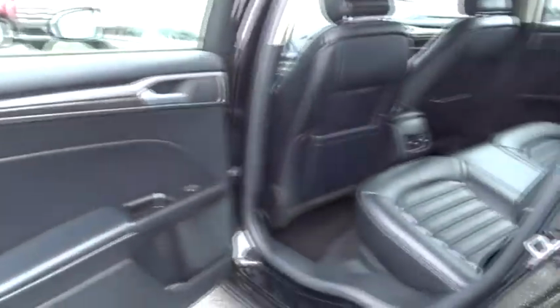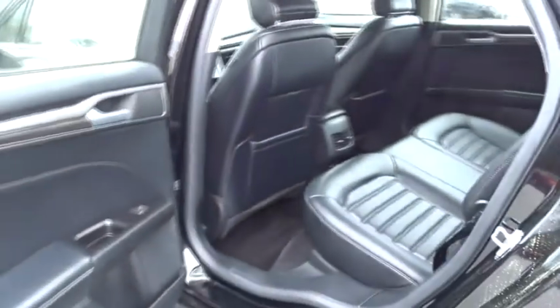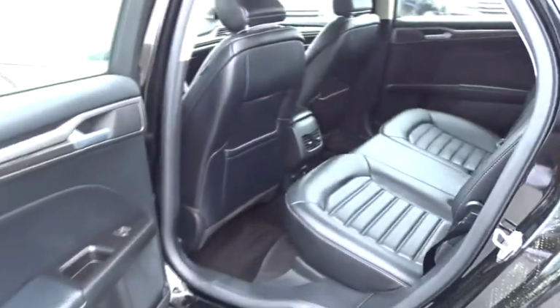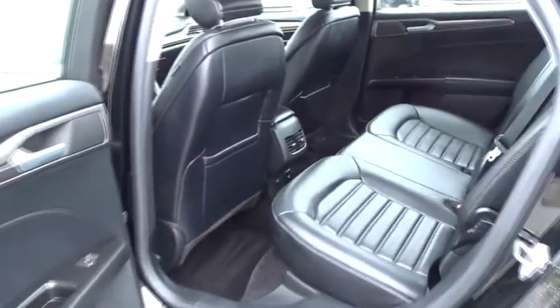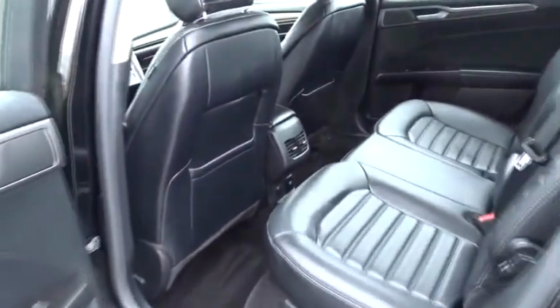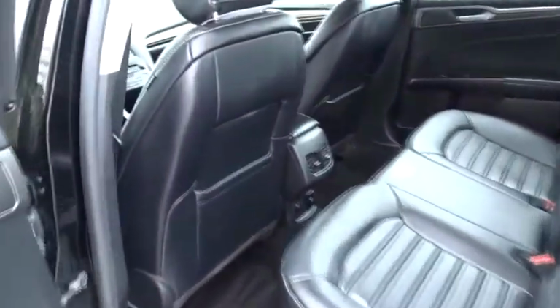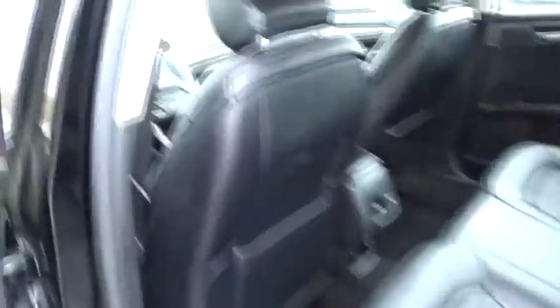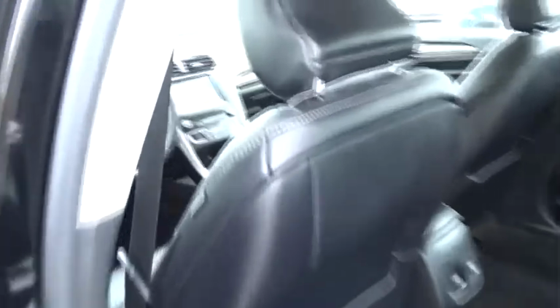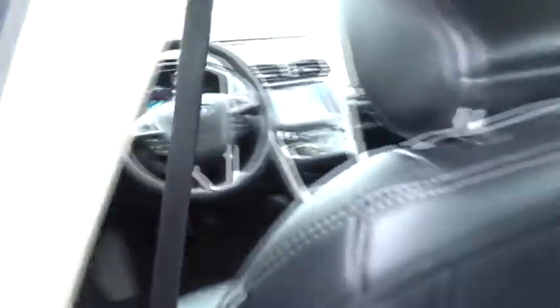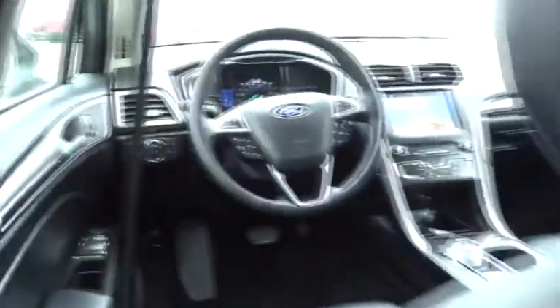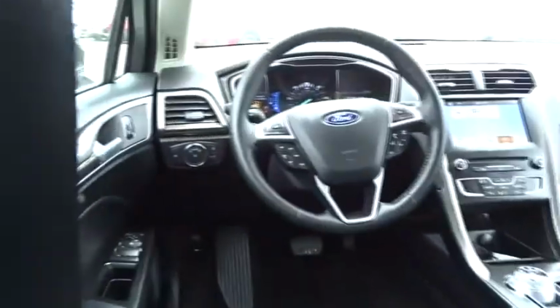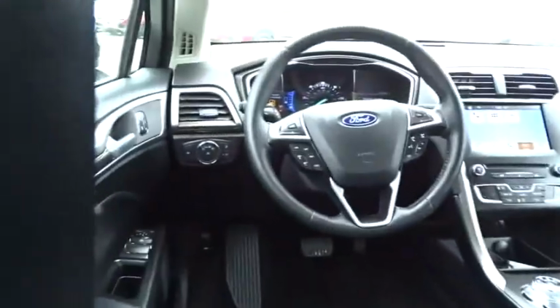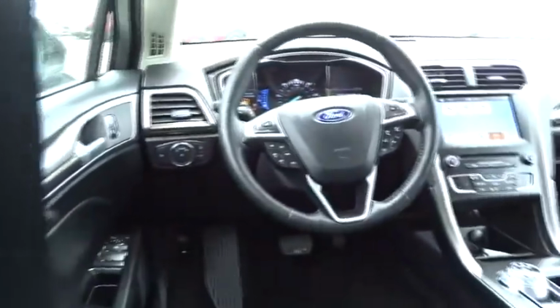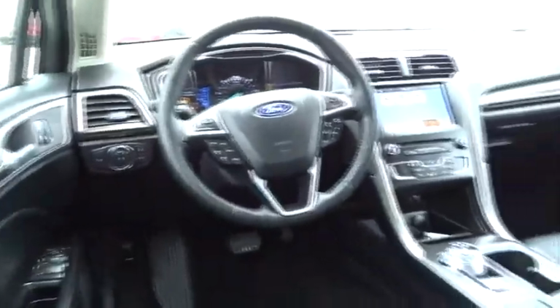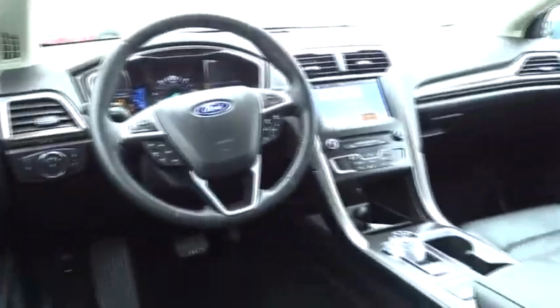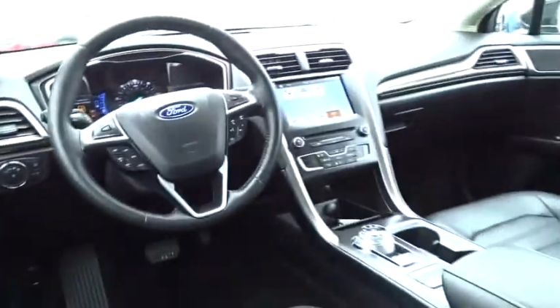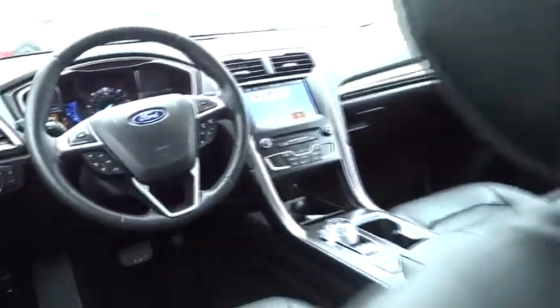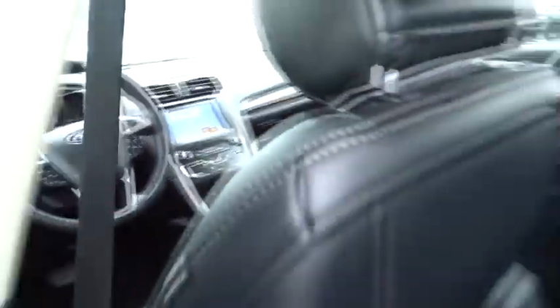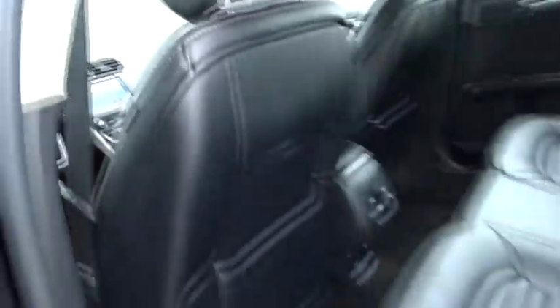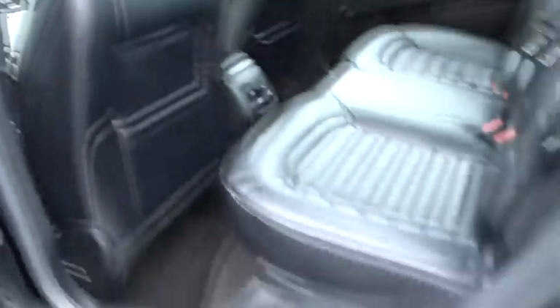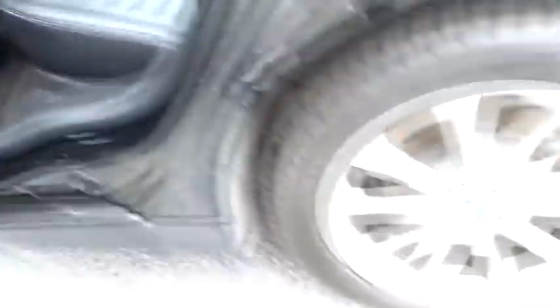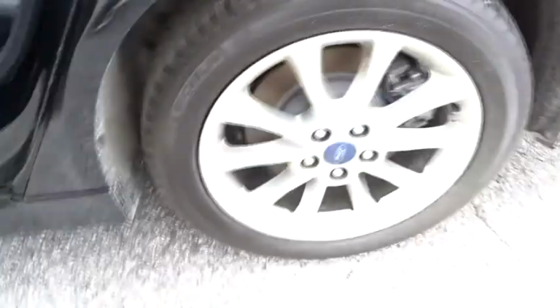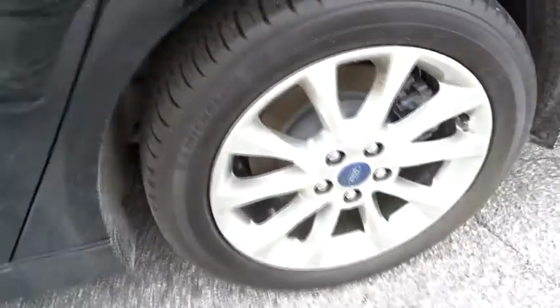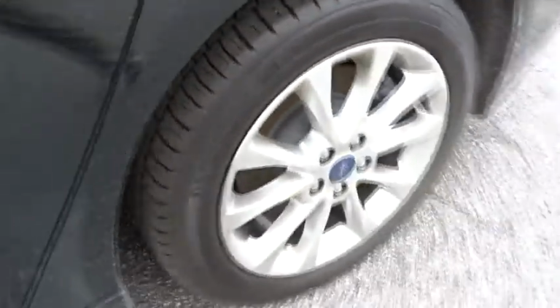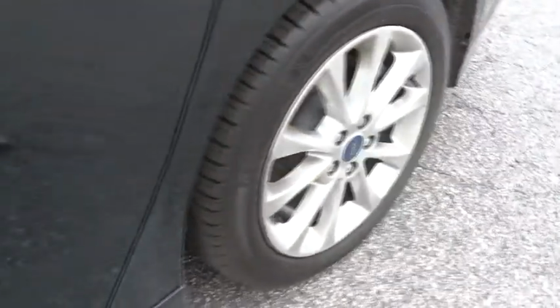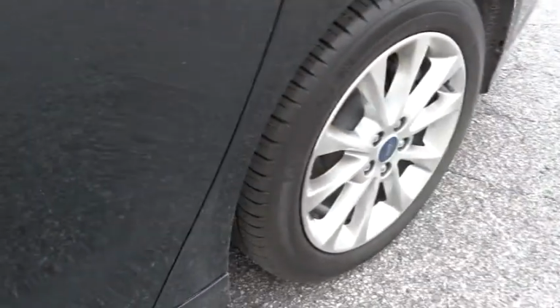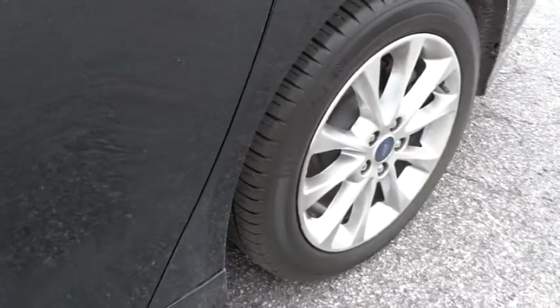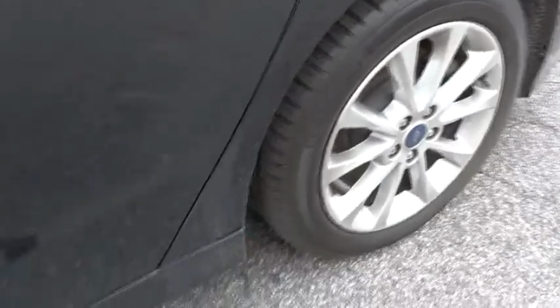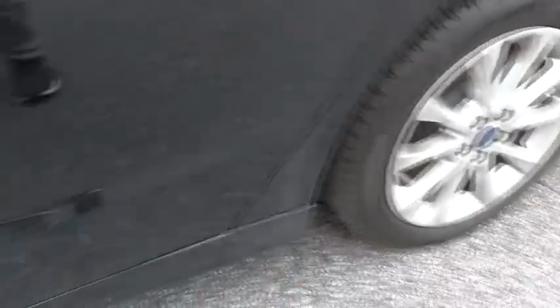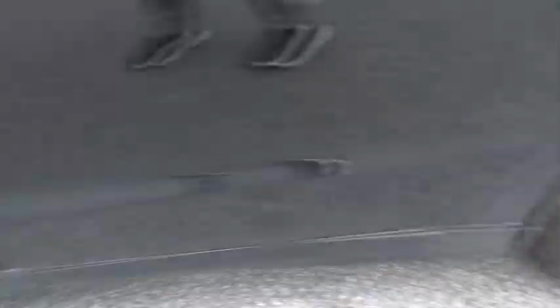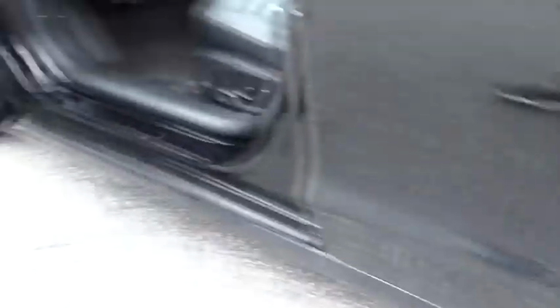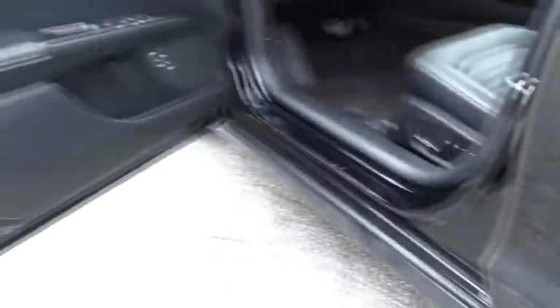Stability control, anti-lock braking system, backup camera, keyless entry, Bluetooth, leather-wrapped steering wheel, adjustable steering wheel, and power steering.